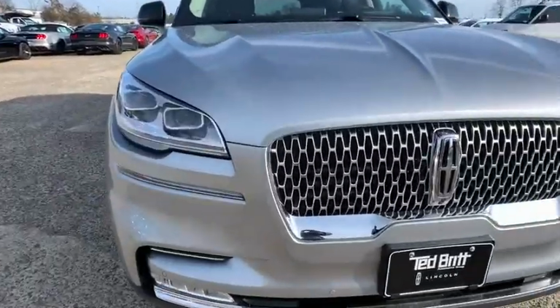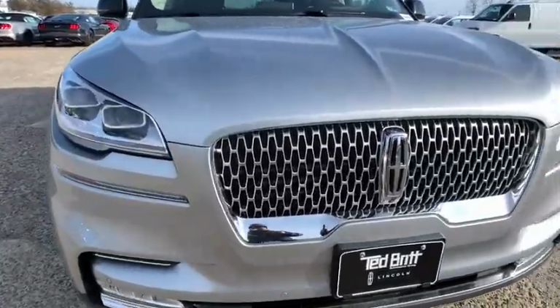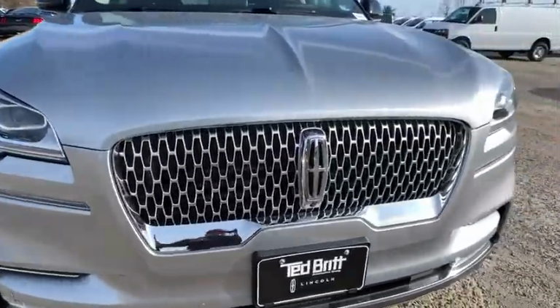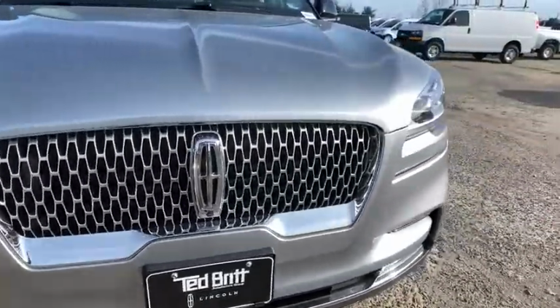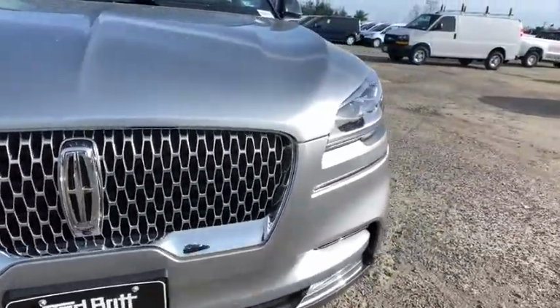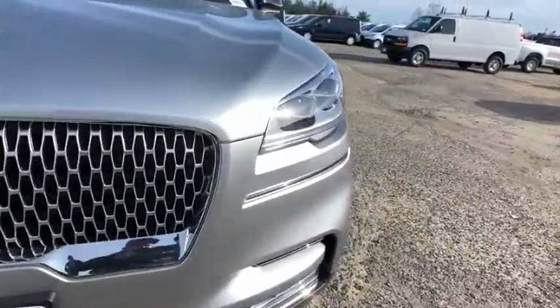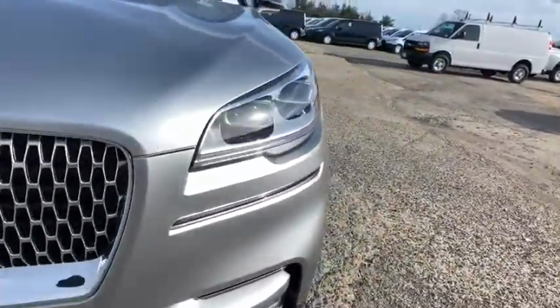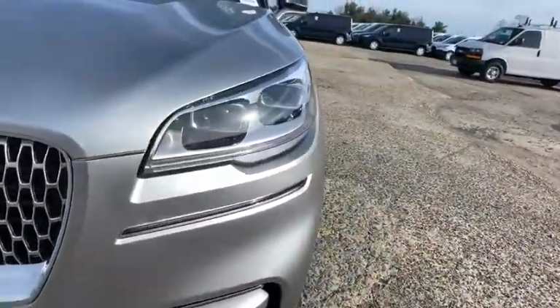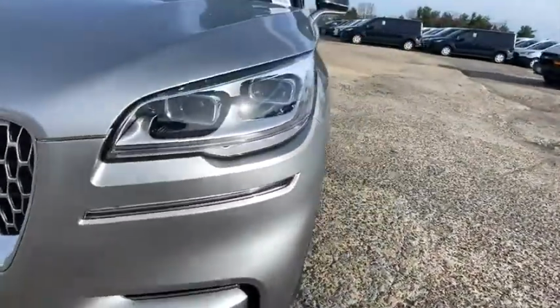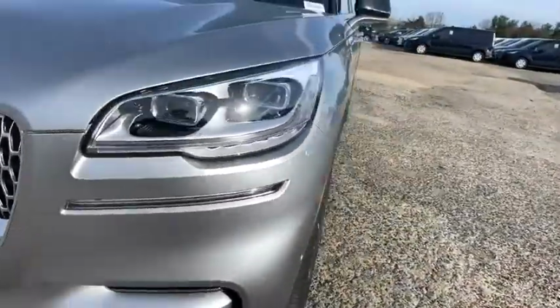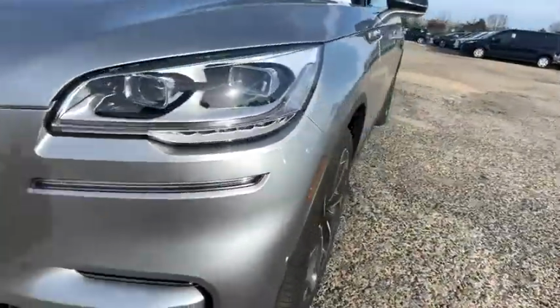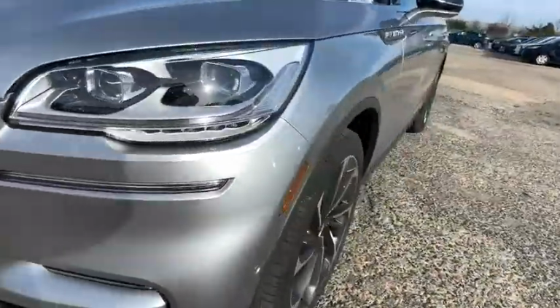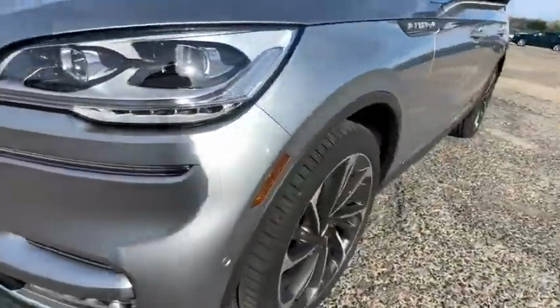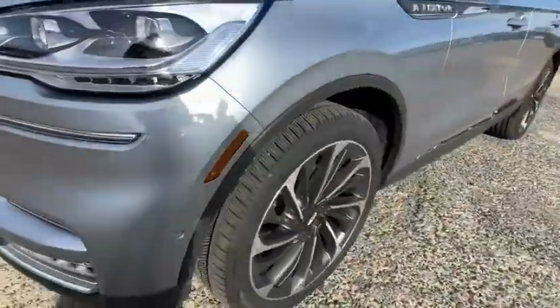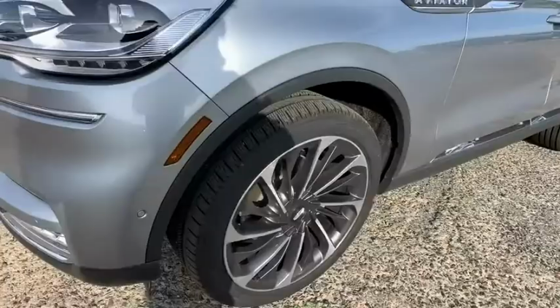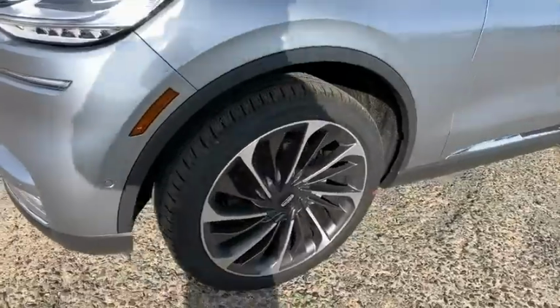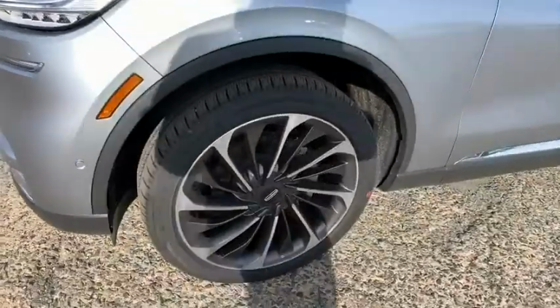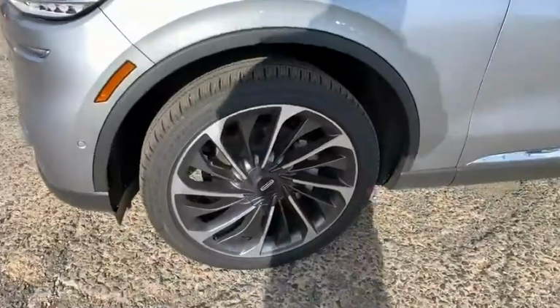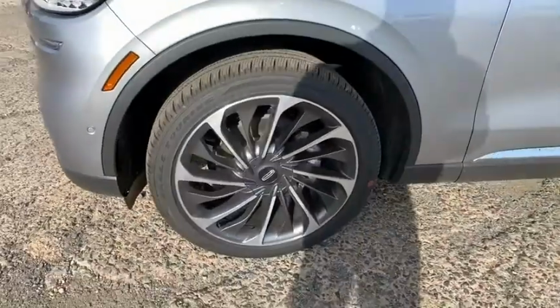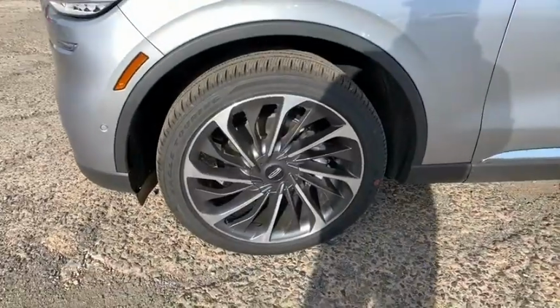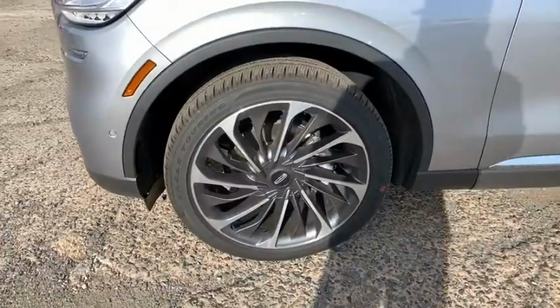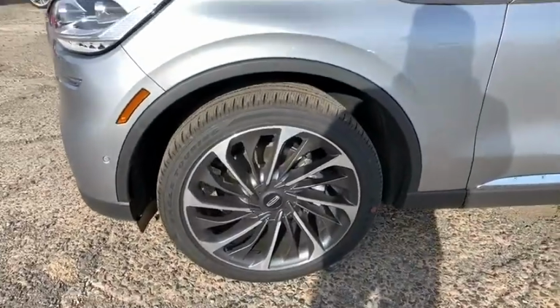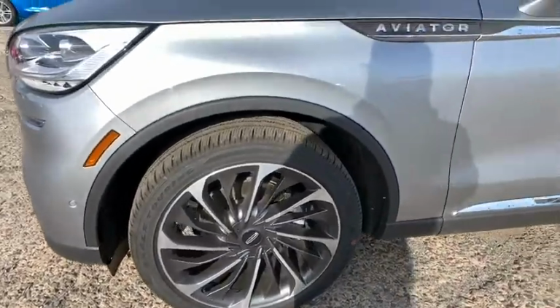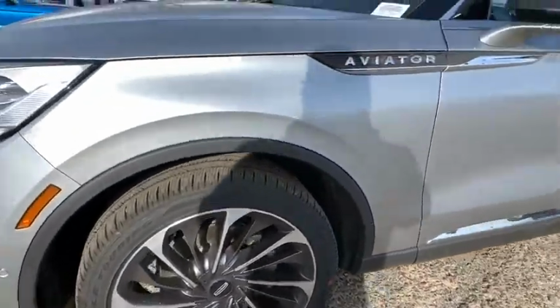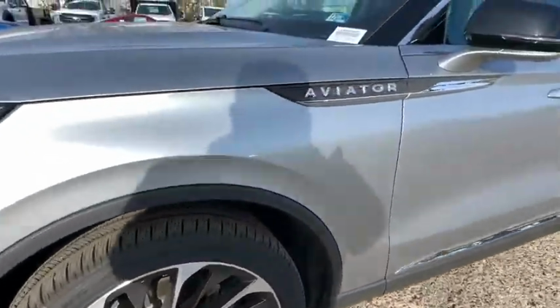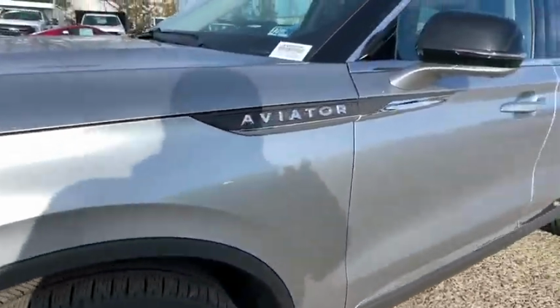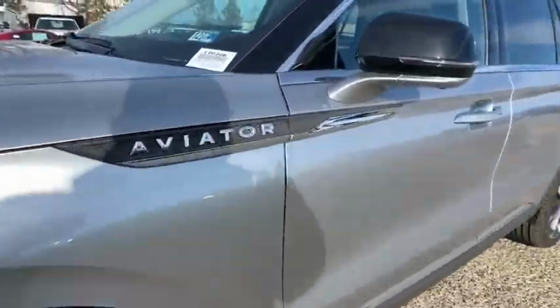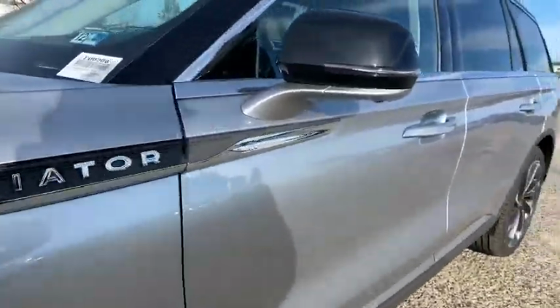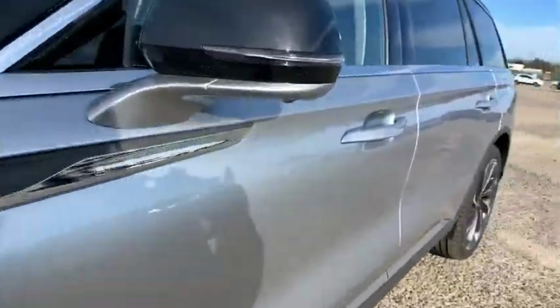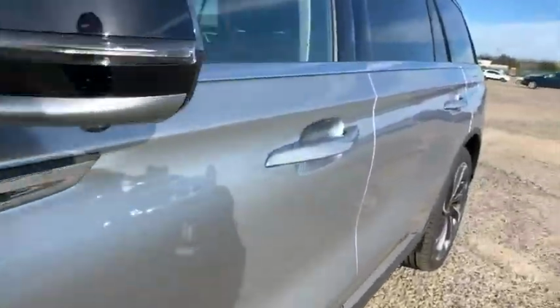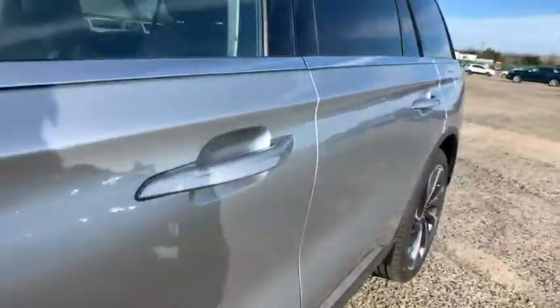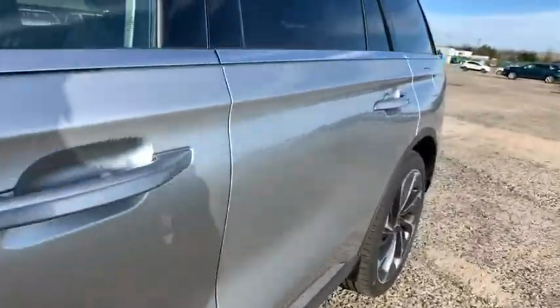Leather-wrapped steering wheel, Bluetooth, adjustable steering wheel, power steering, auto-dimming rear view mirror, aluminum wheels, four-wheel disc brakes.